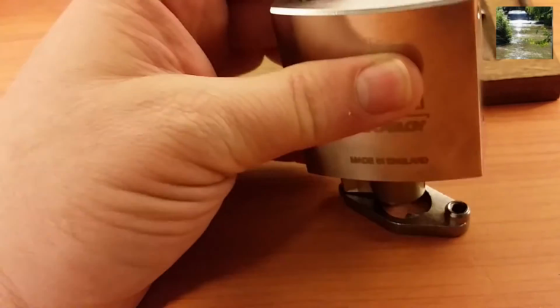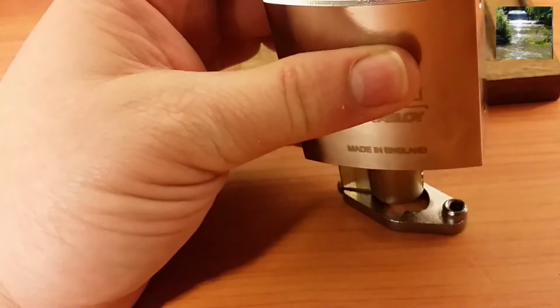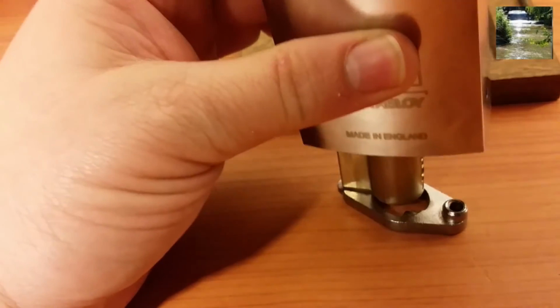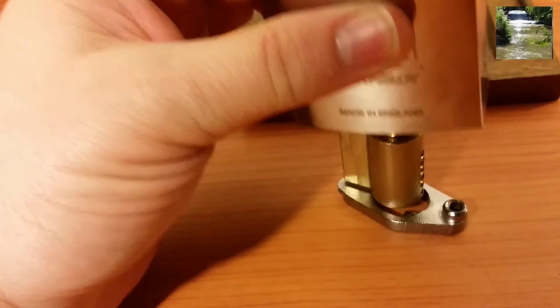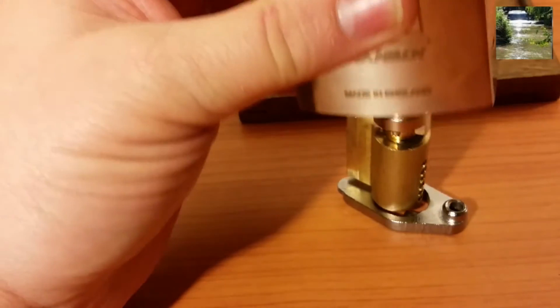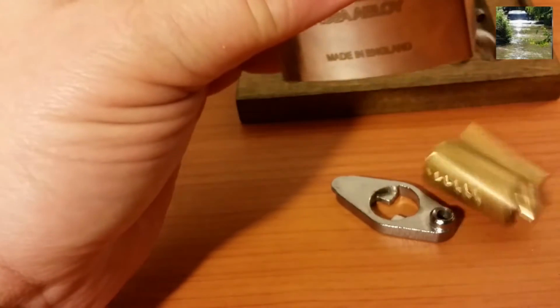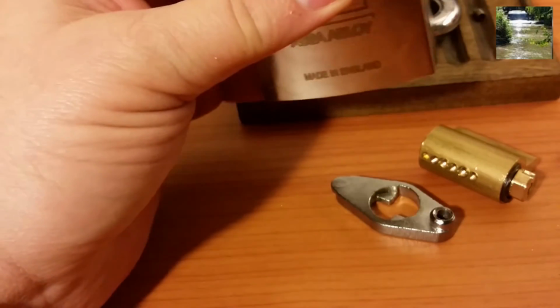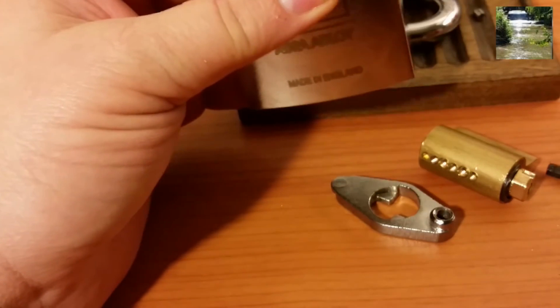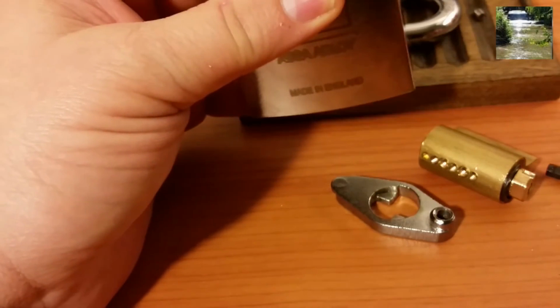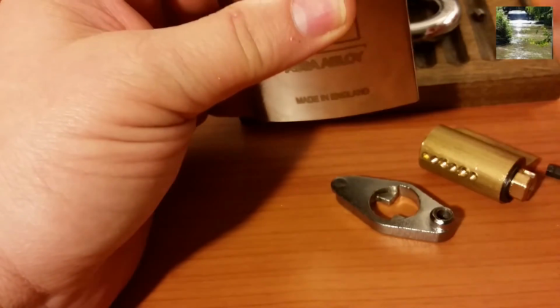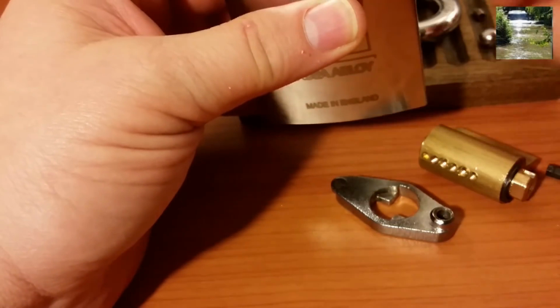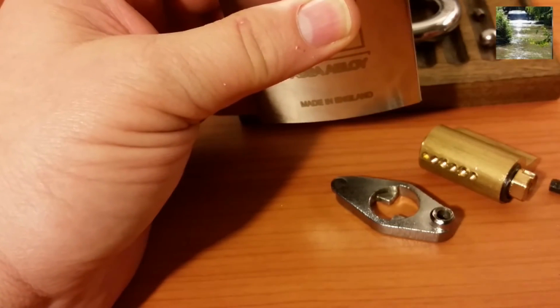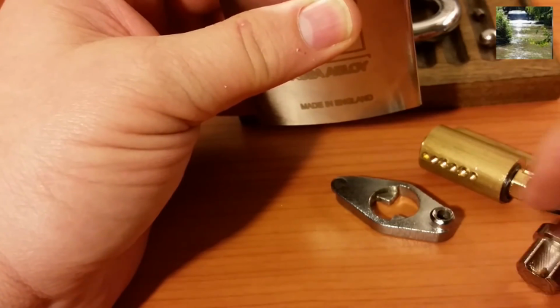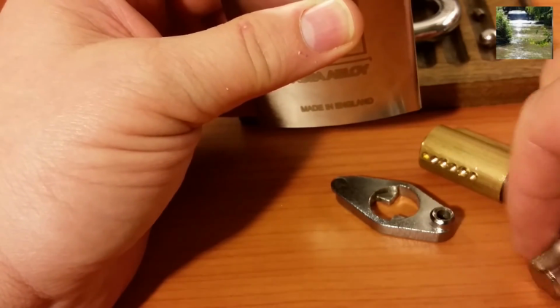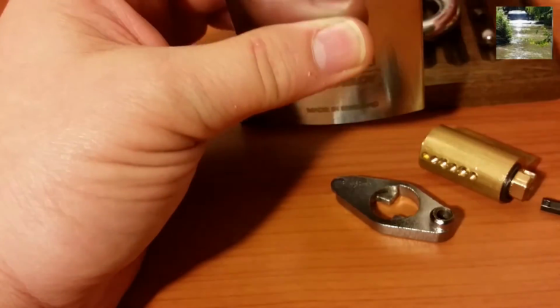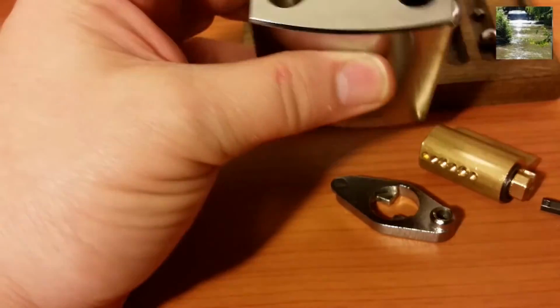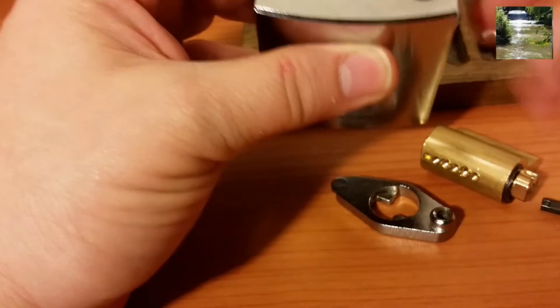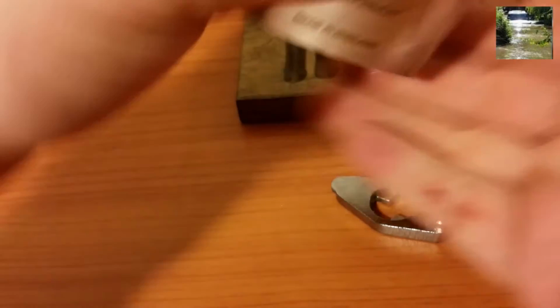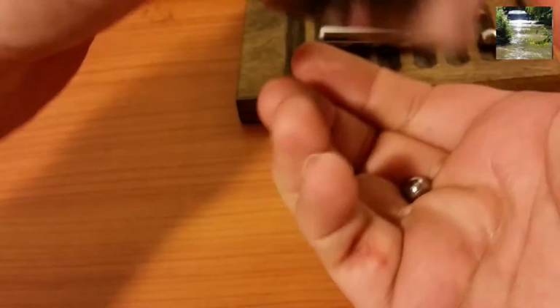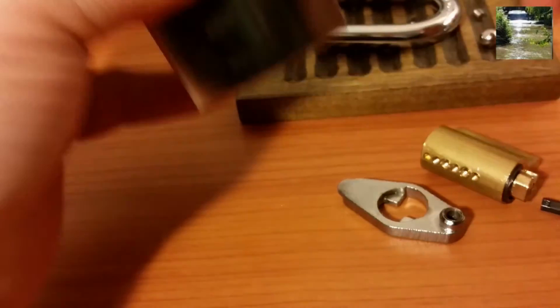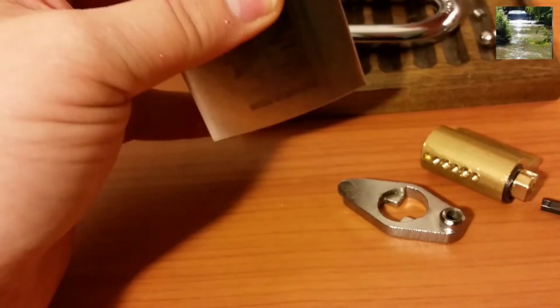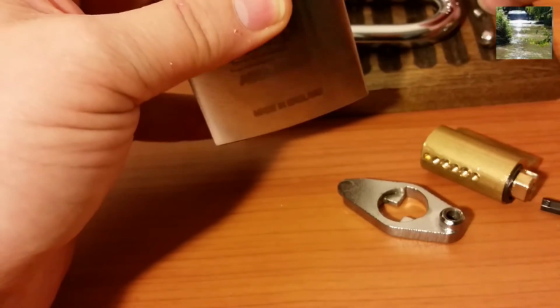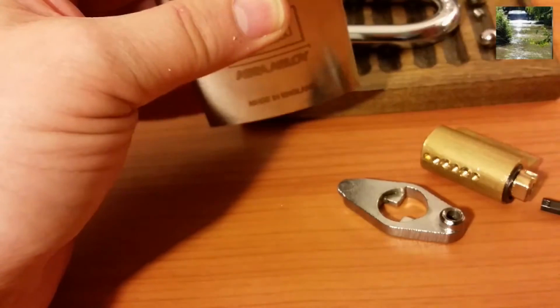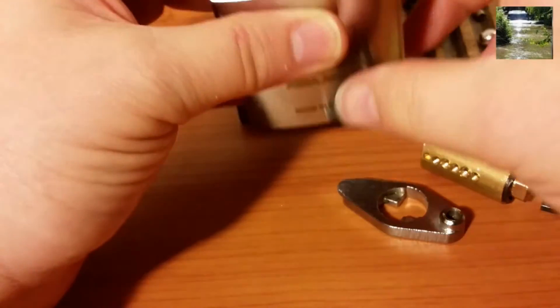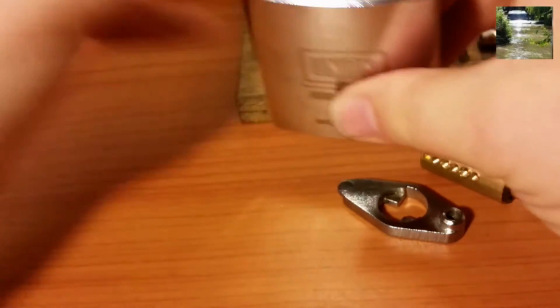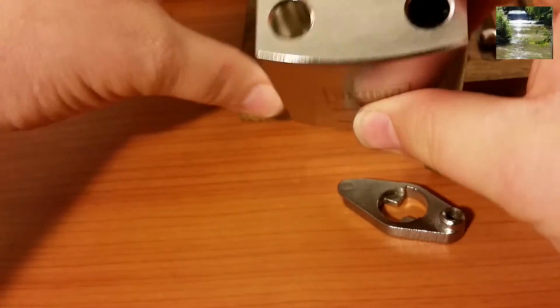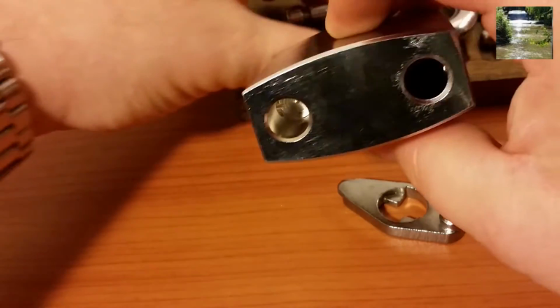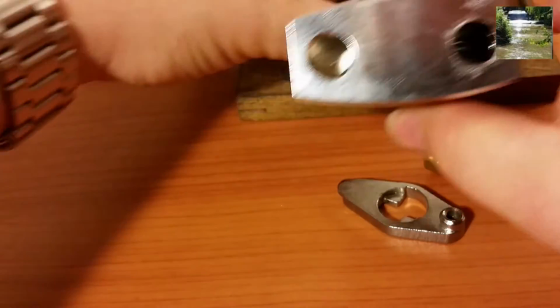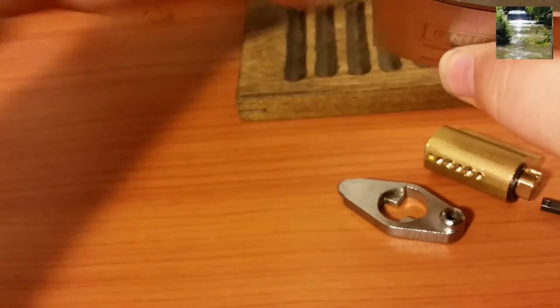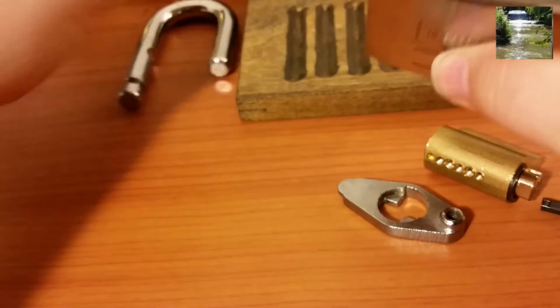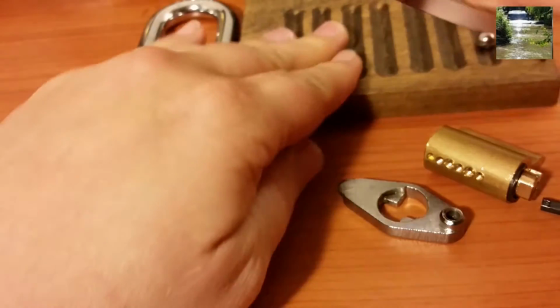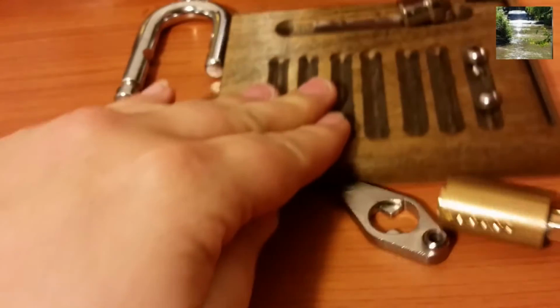And that looks like how we got it guys - and here comes the ball bearing, and the actuator, and there's the other ball bearing. So I'm going to scoot this over.